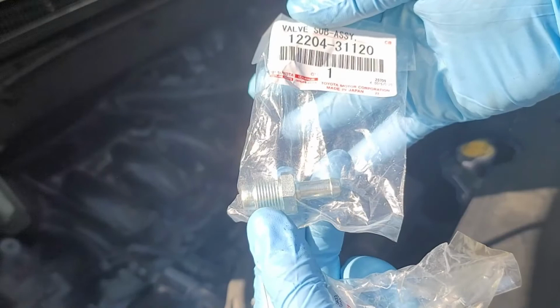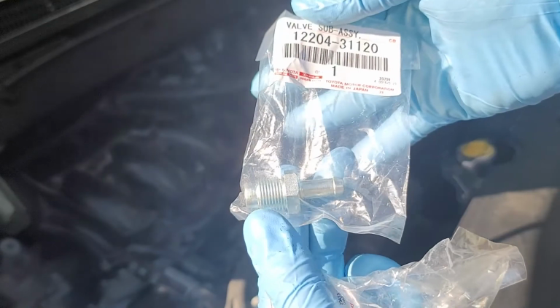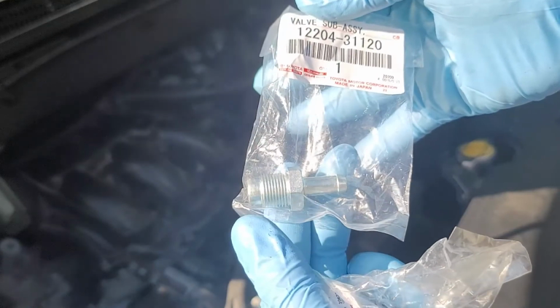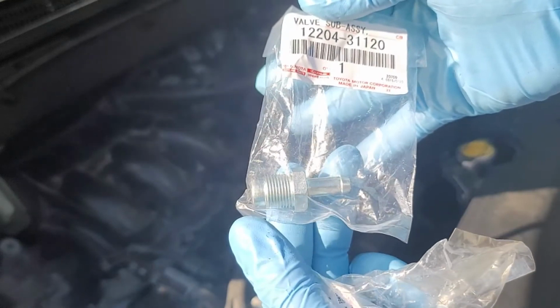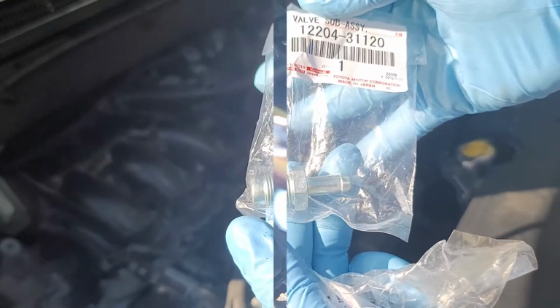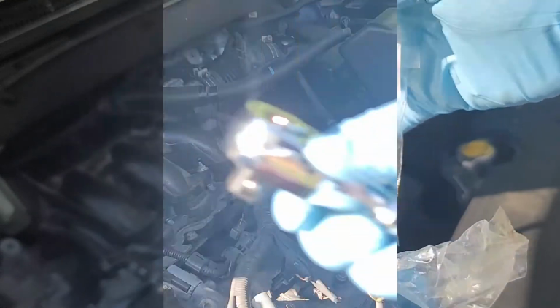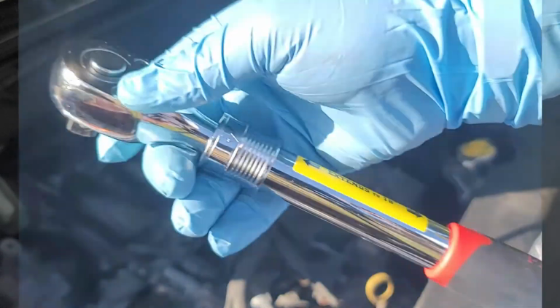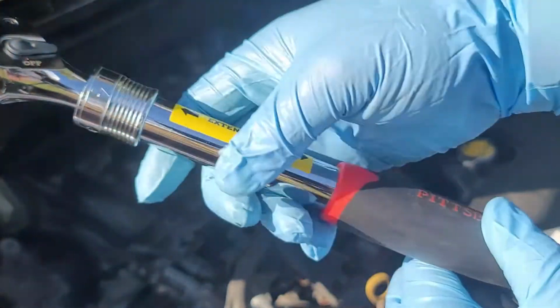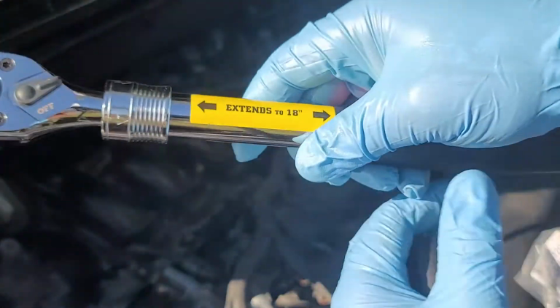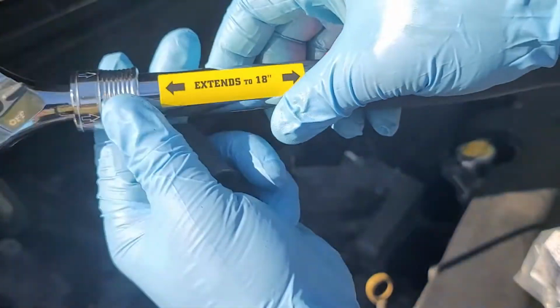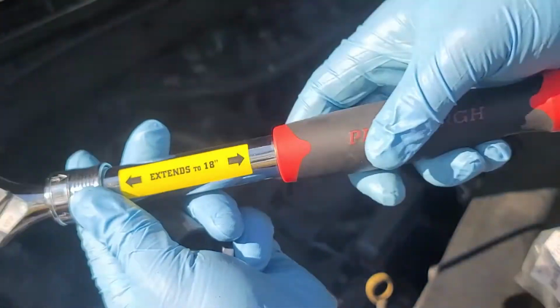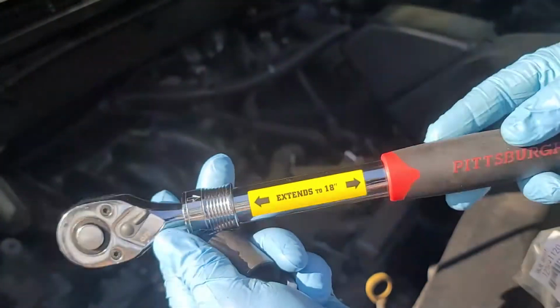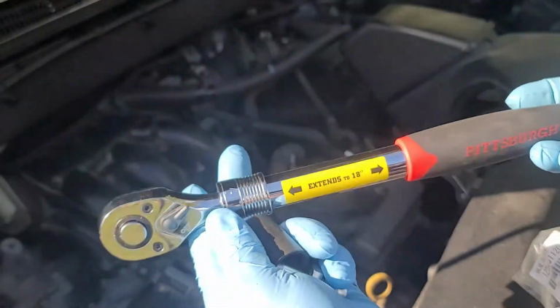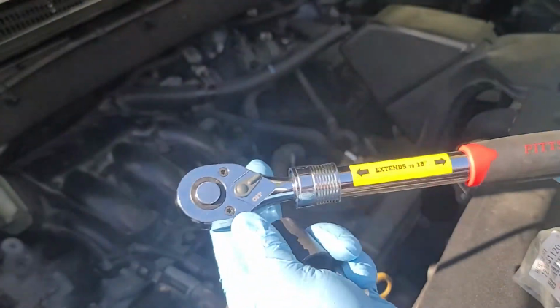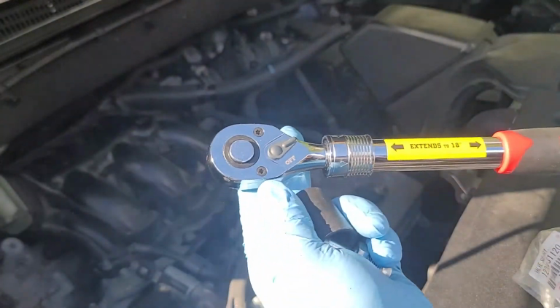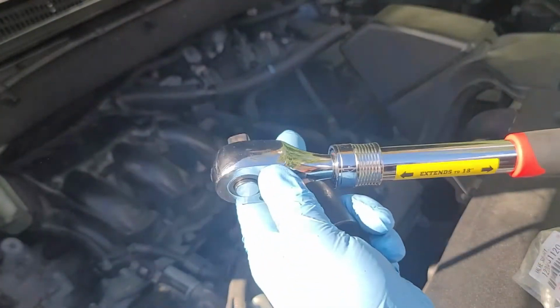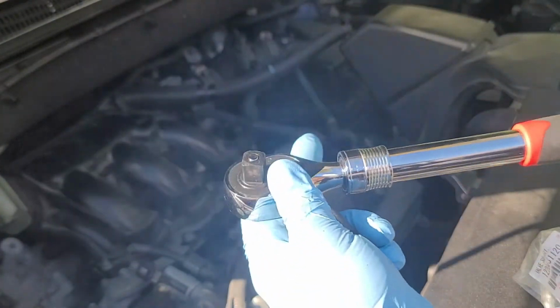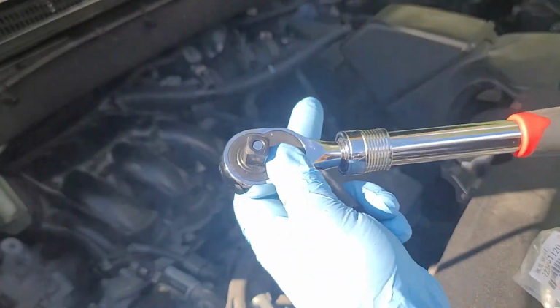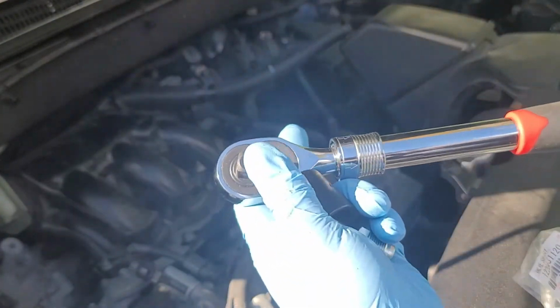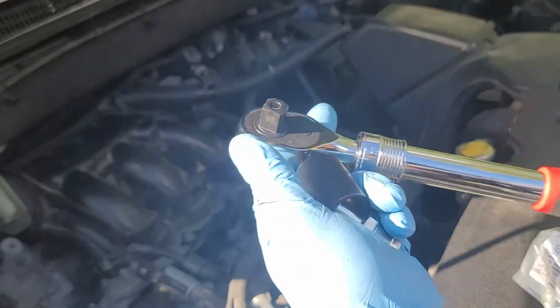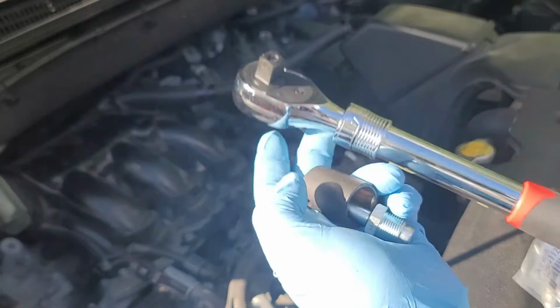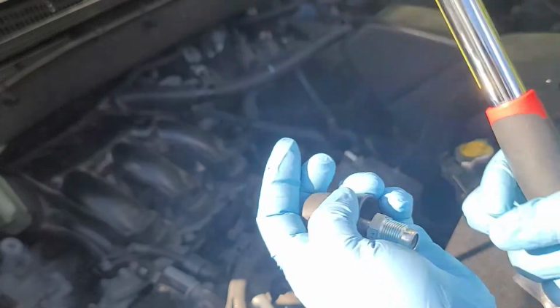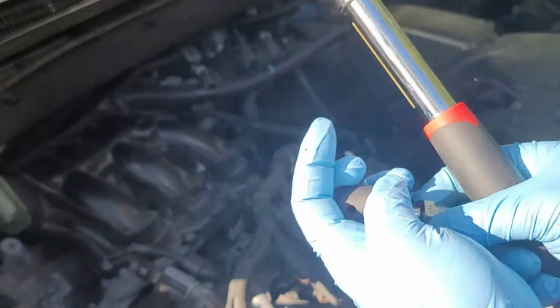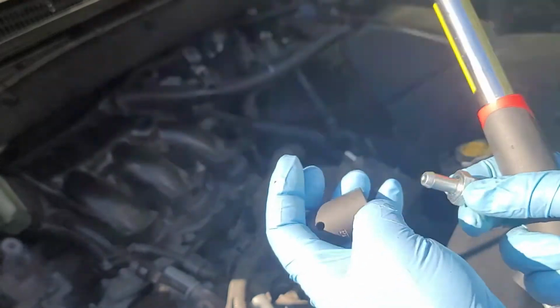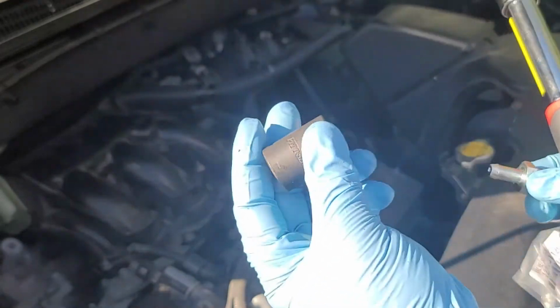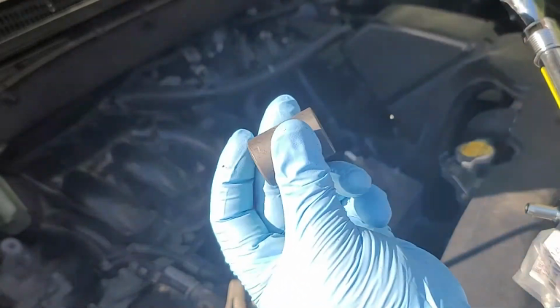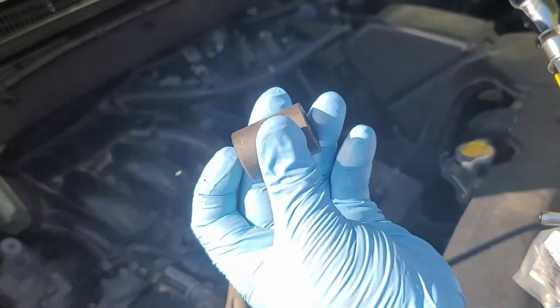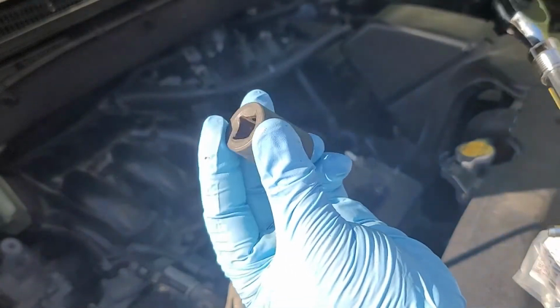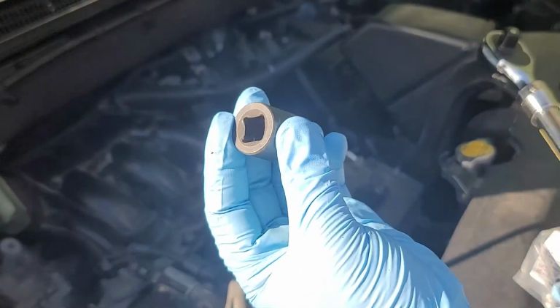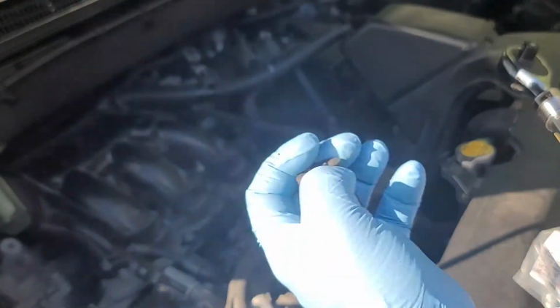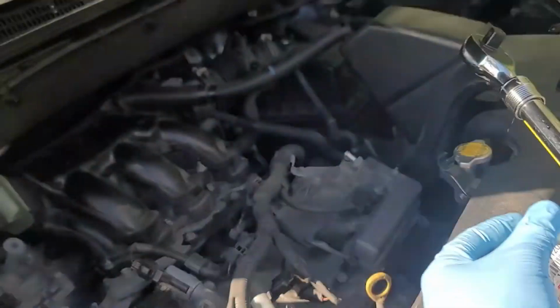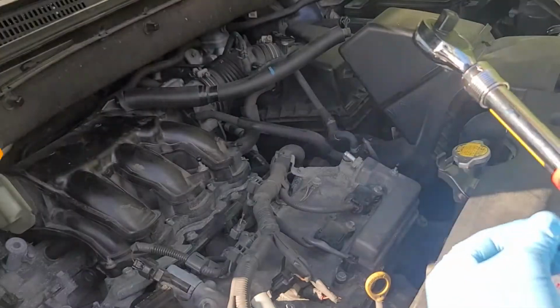The tools needed are a socket handle, a 19 mm deep socket, and a torque wrench.